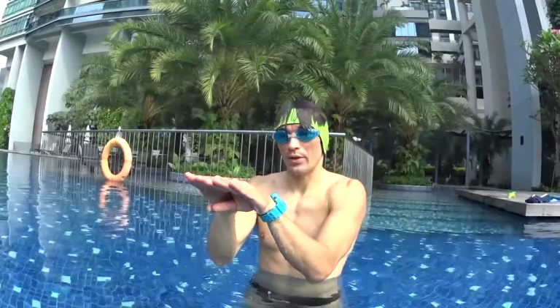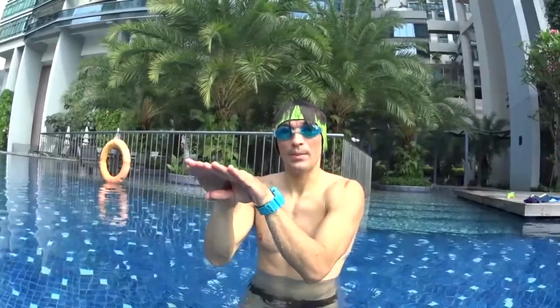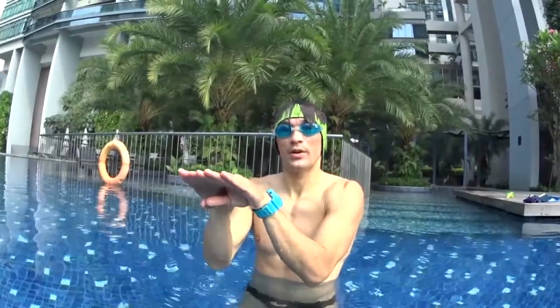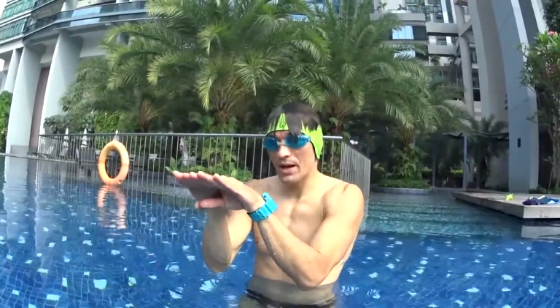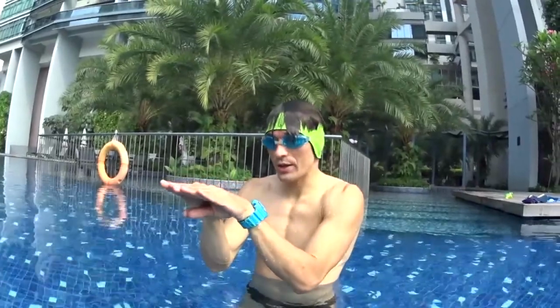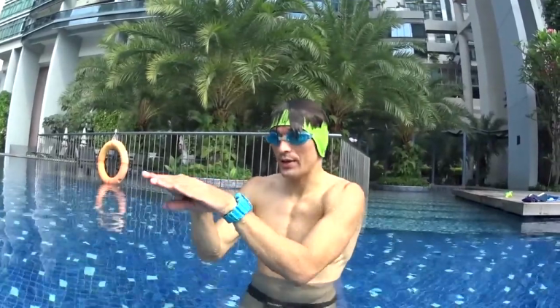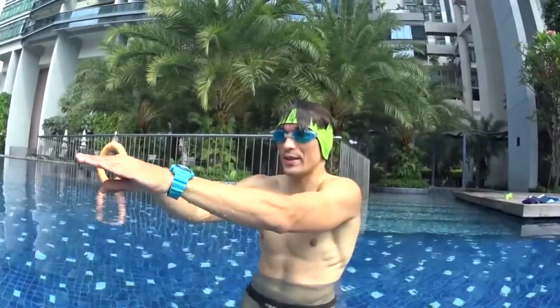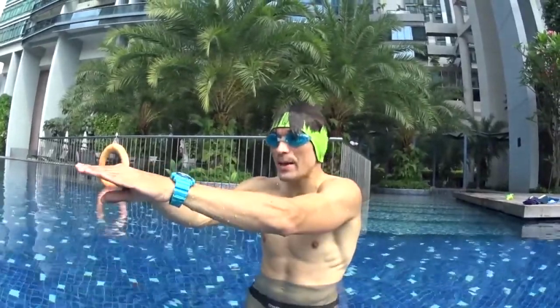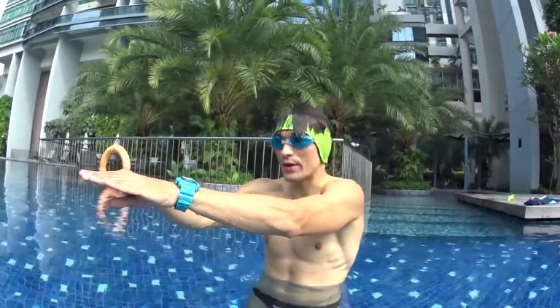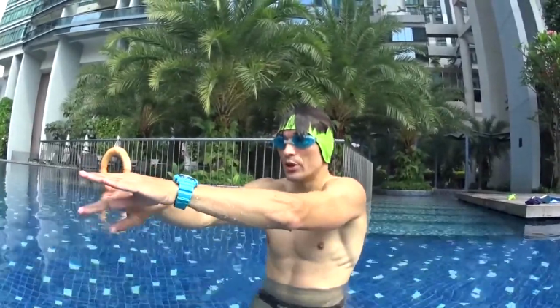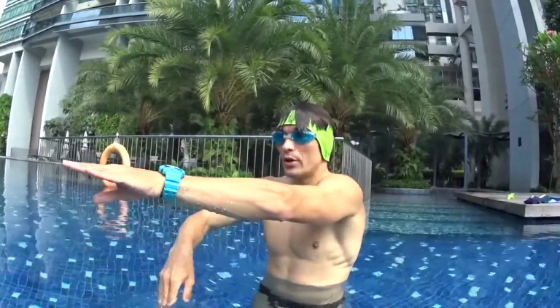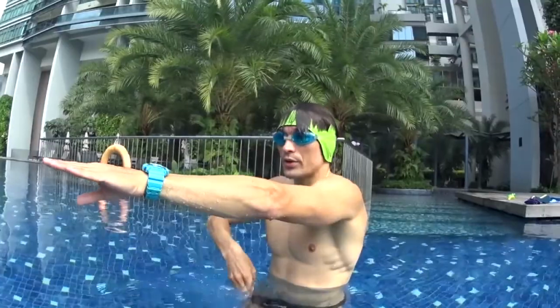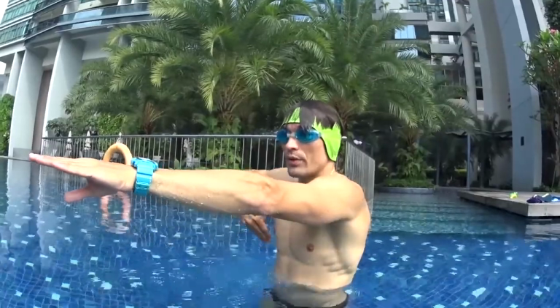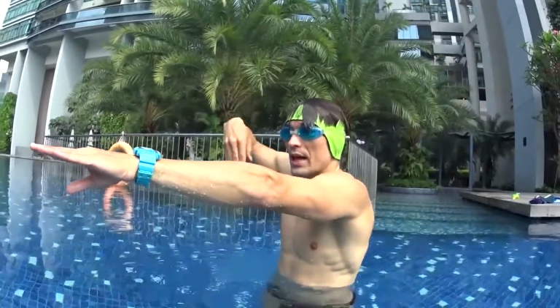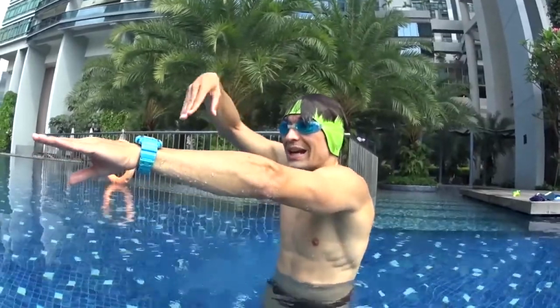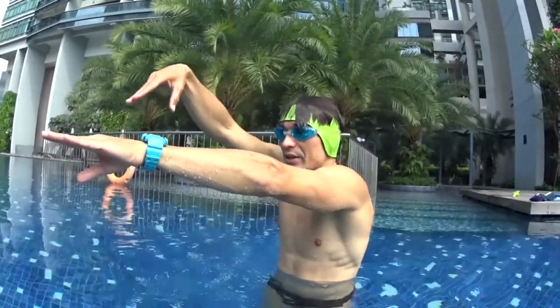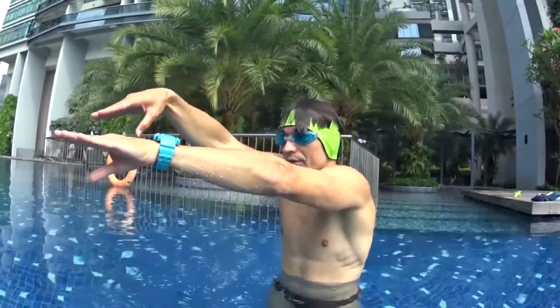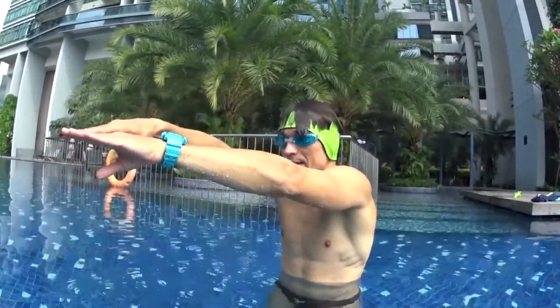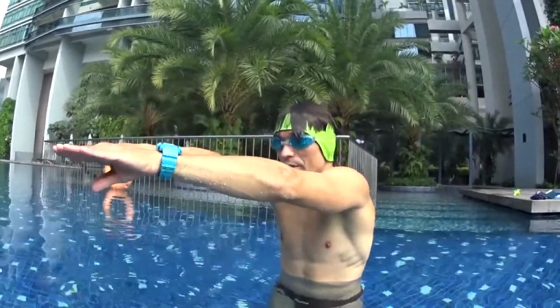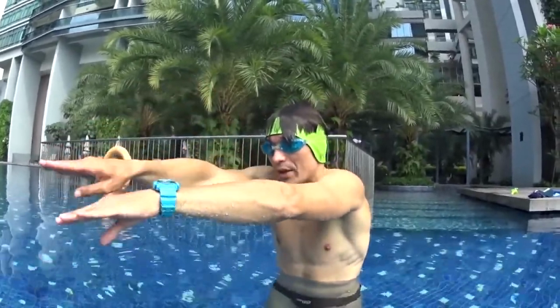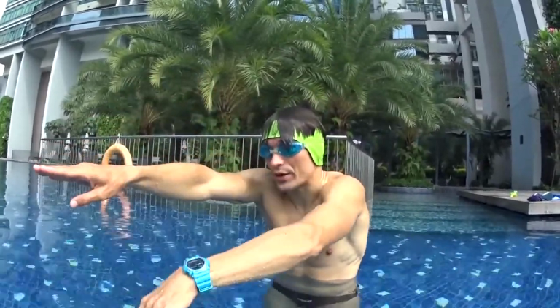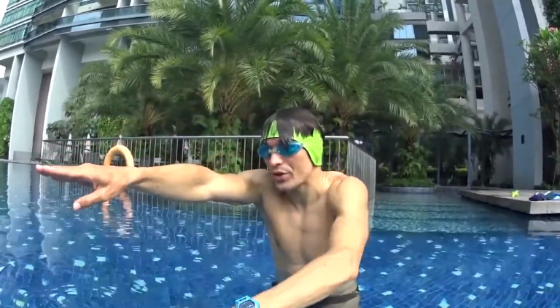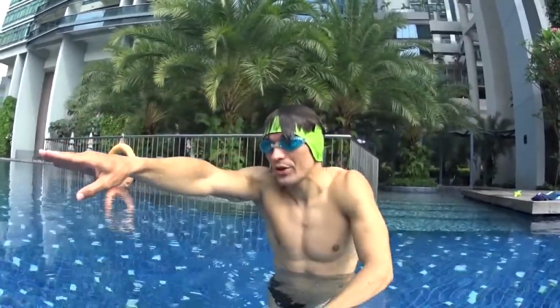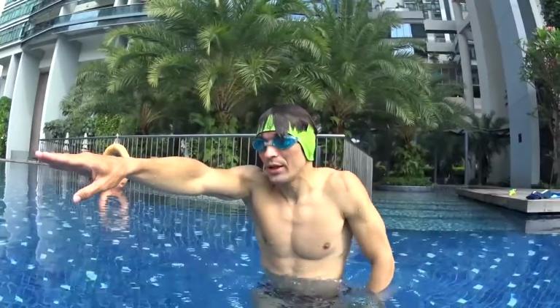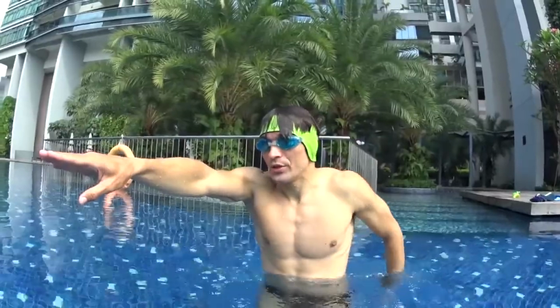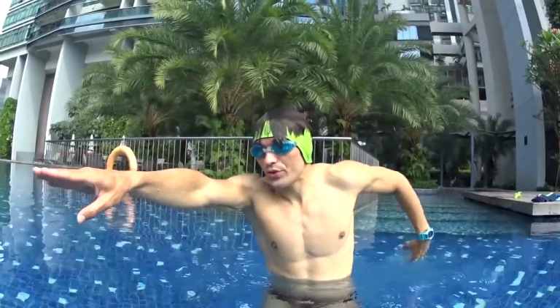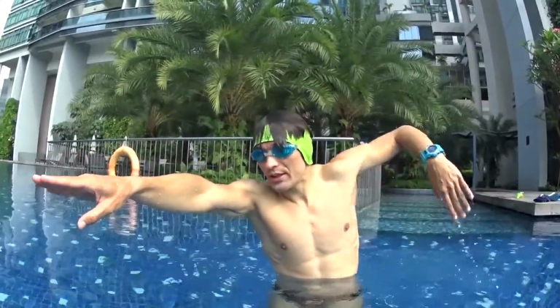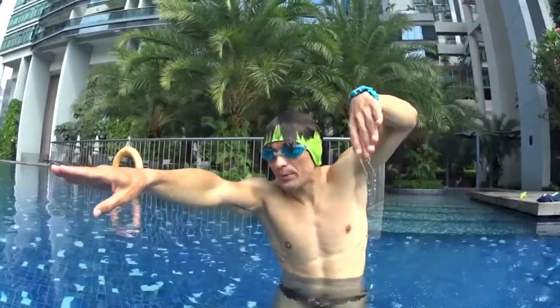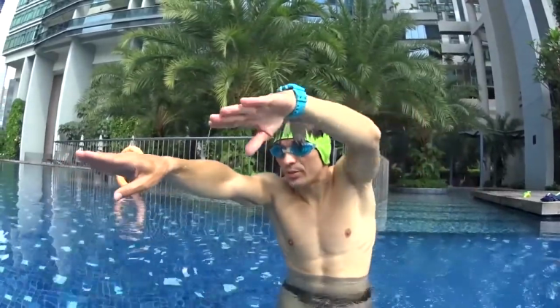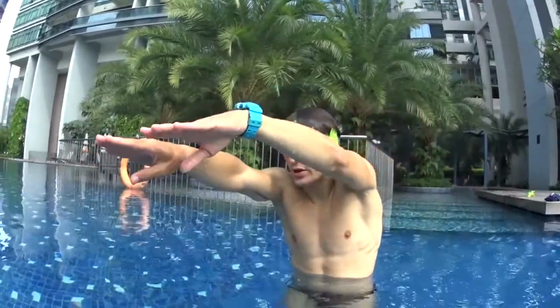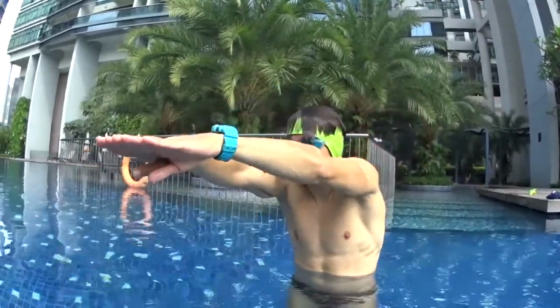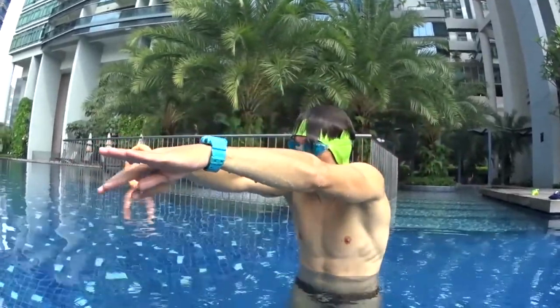Now we're going to repeat the same things but without your board in your hands. We'll learn how to swim with your hands staying on the surface but never going down. Execute your stroke slowly with the hands on the top of the water gliding forward.